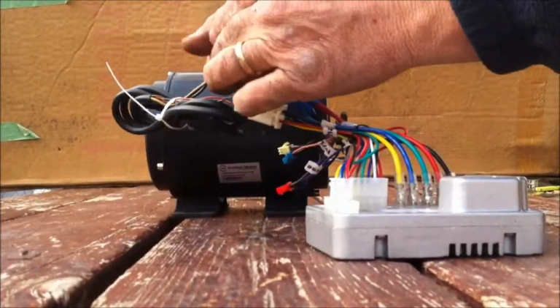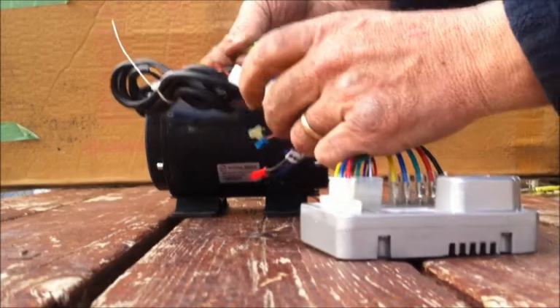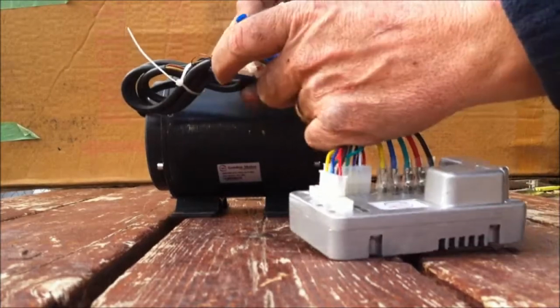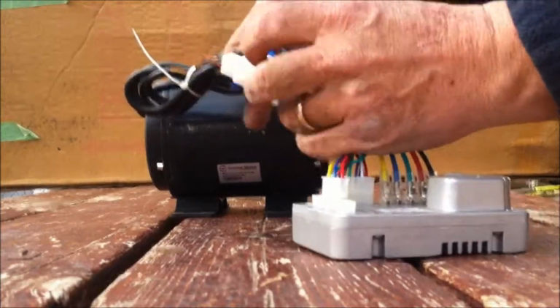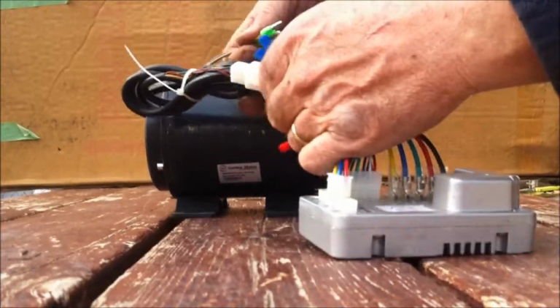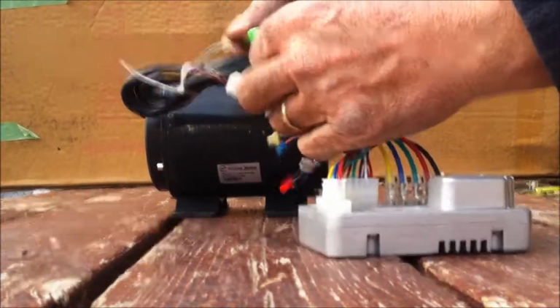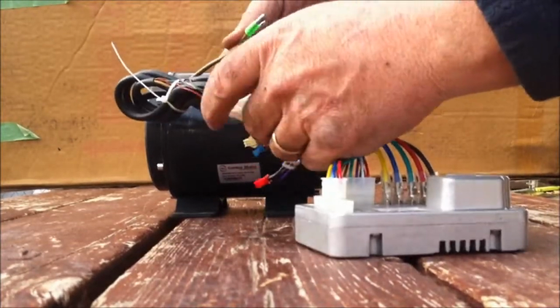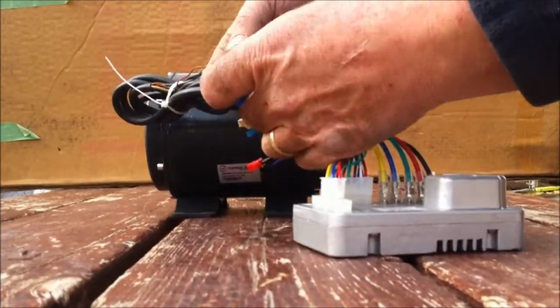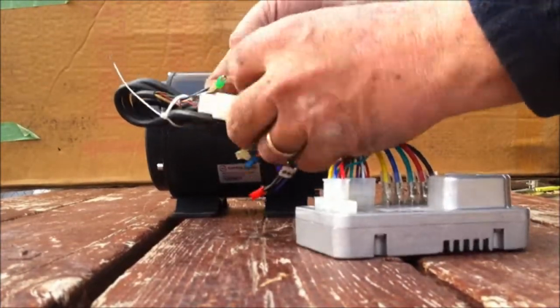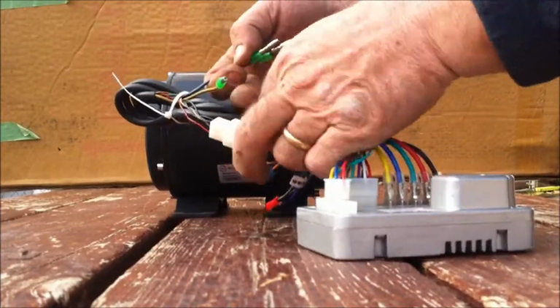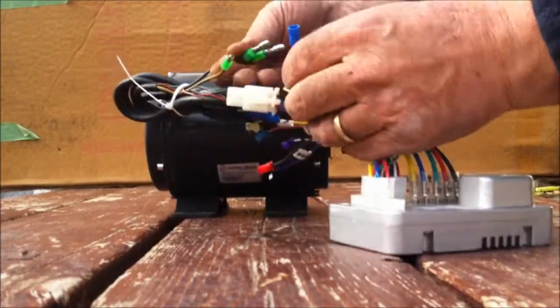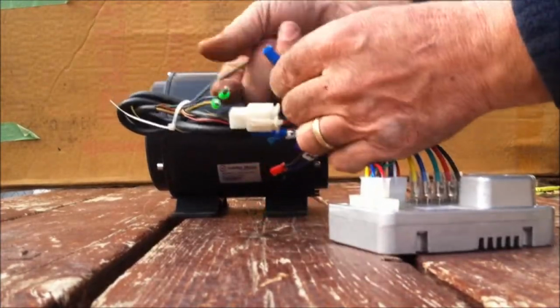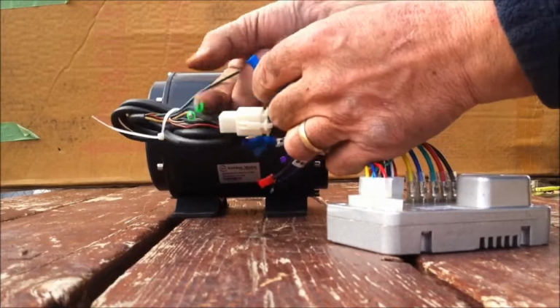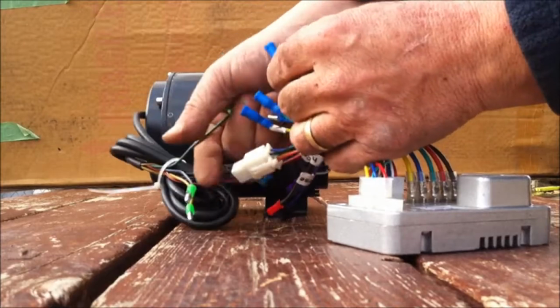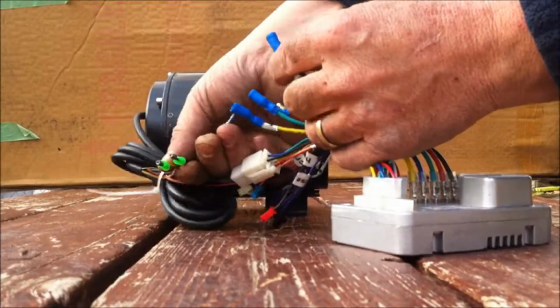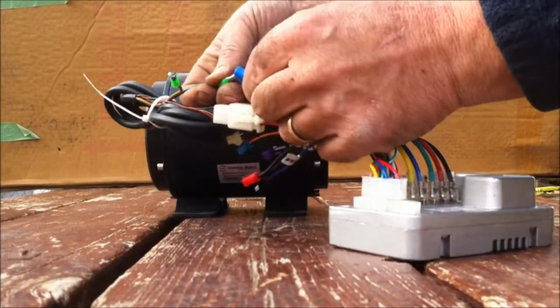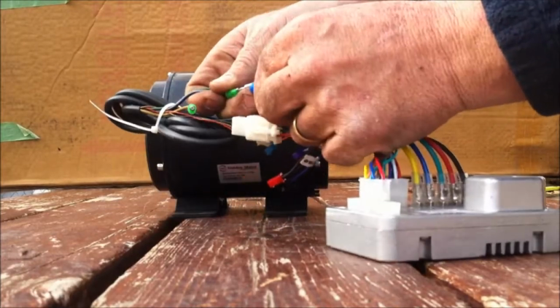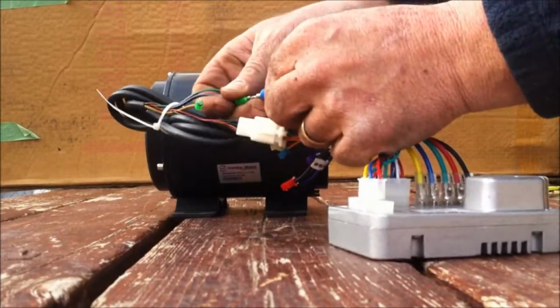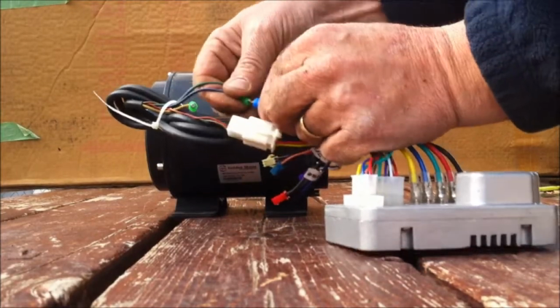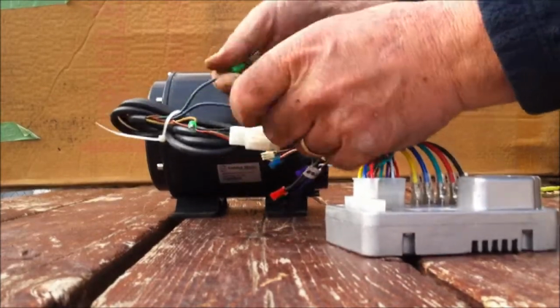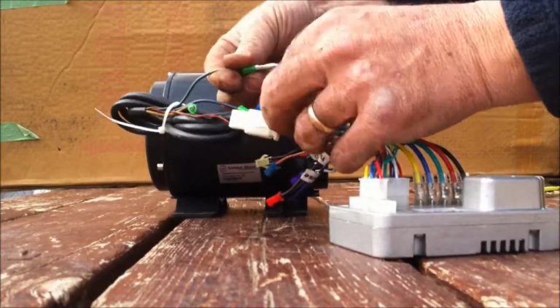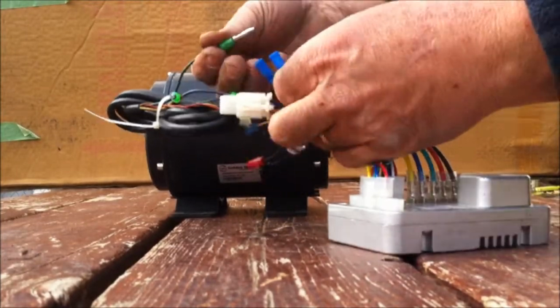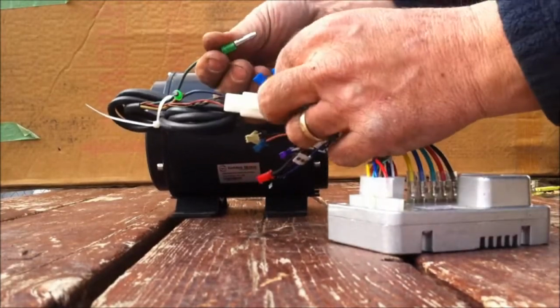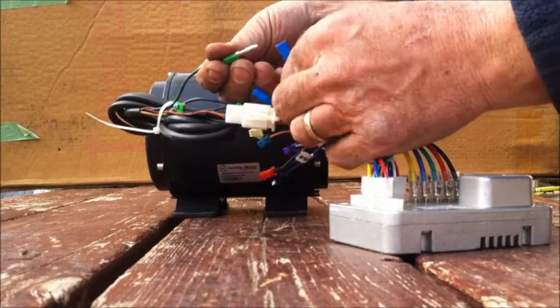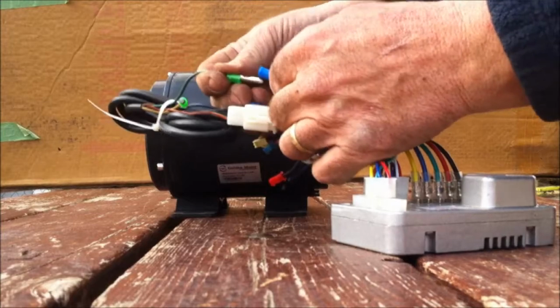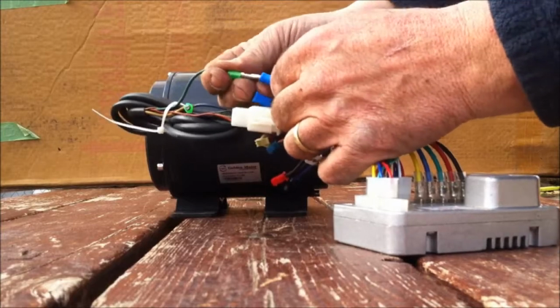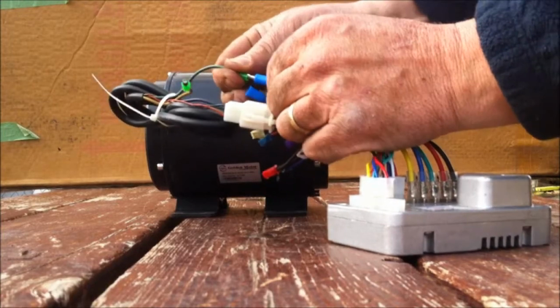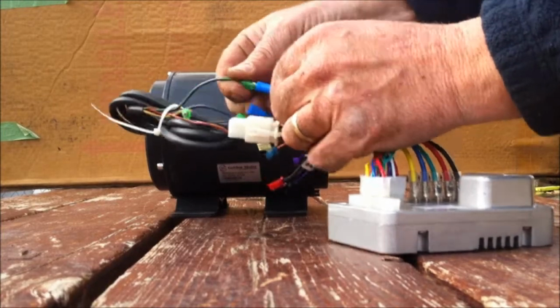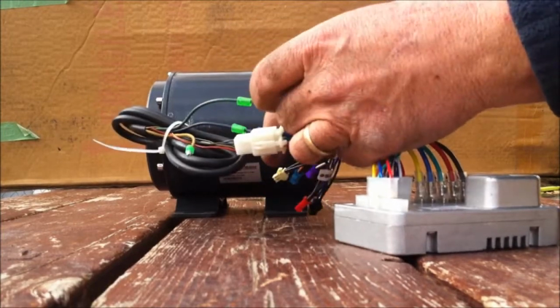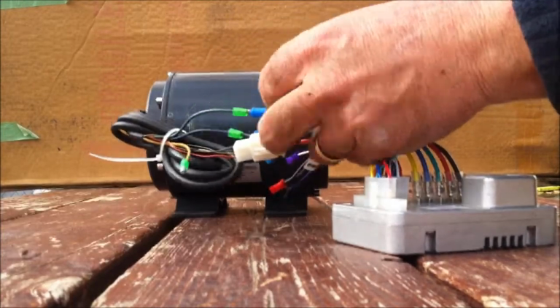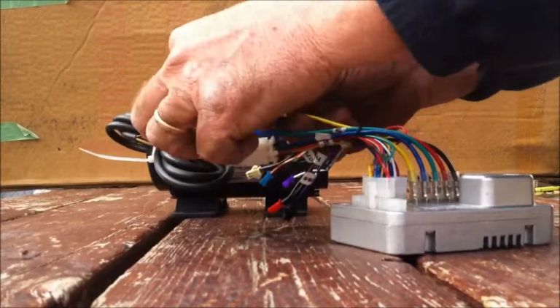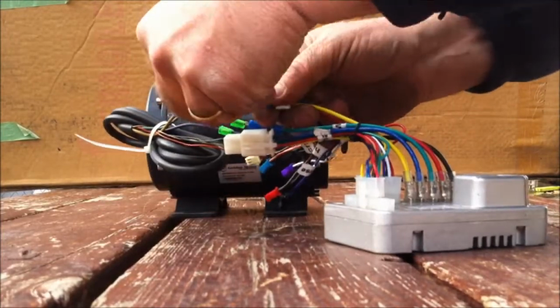You've got three leads coming from the motor. They simply go blue to blue, green to green, and yellow to yellow.